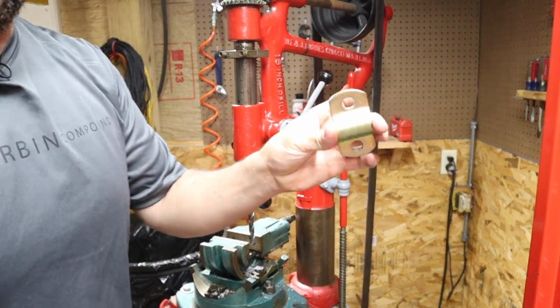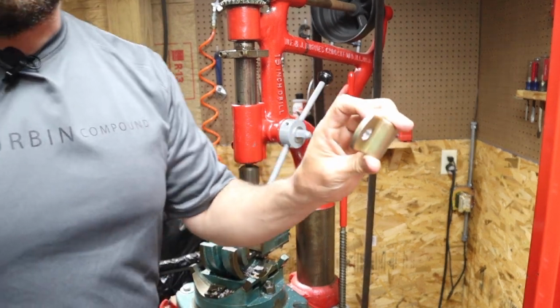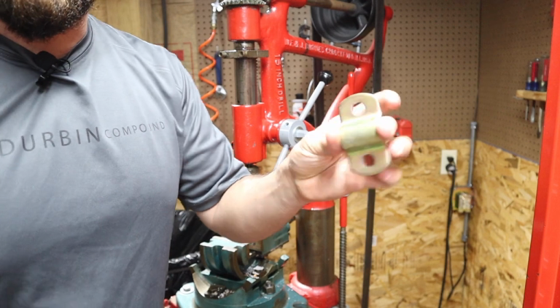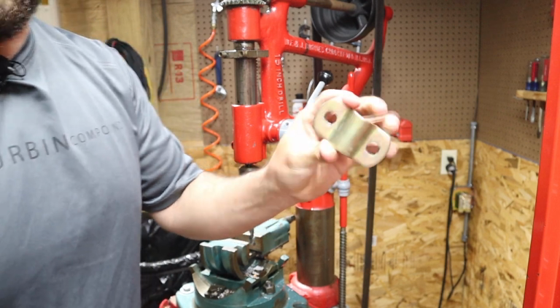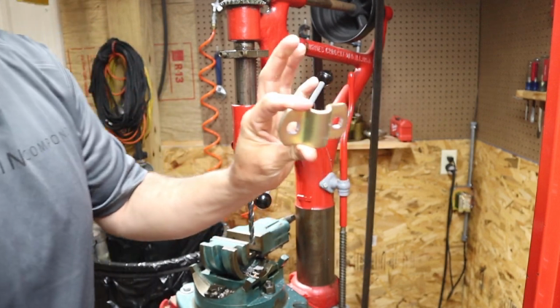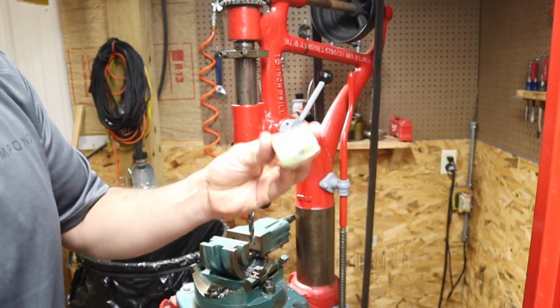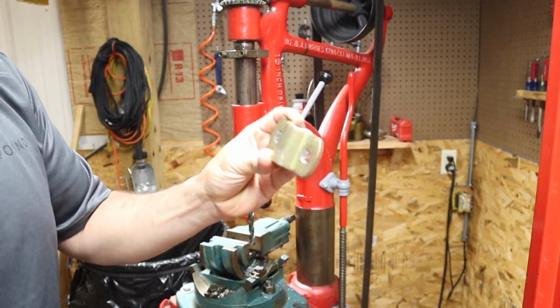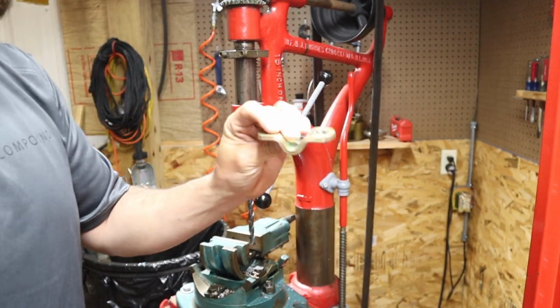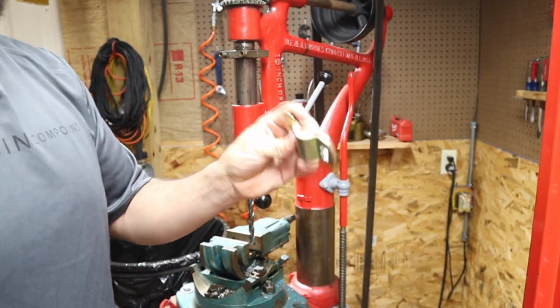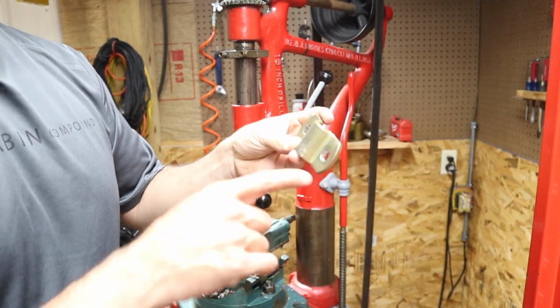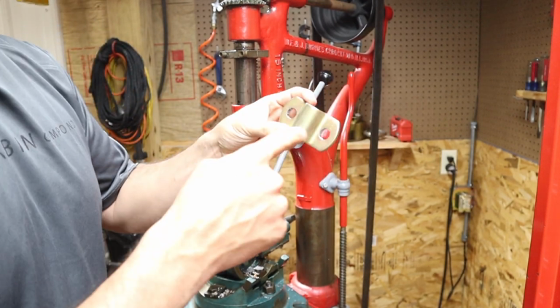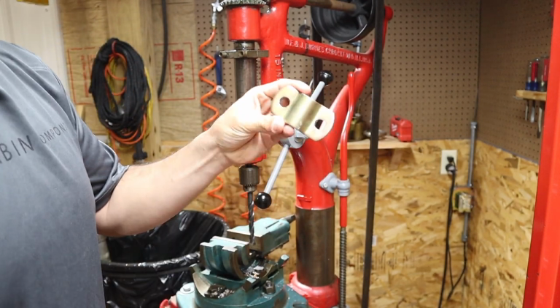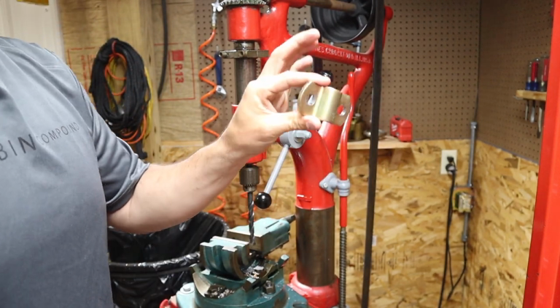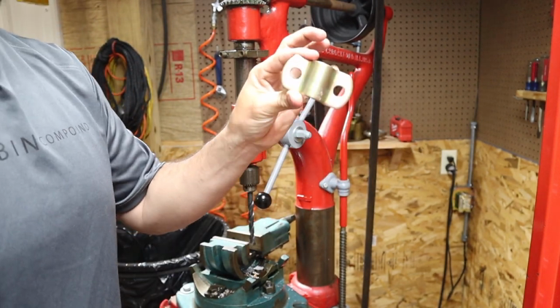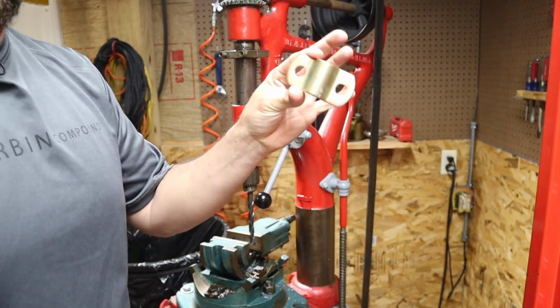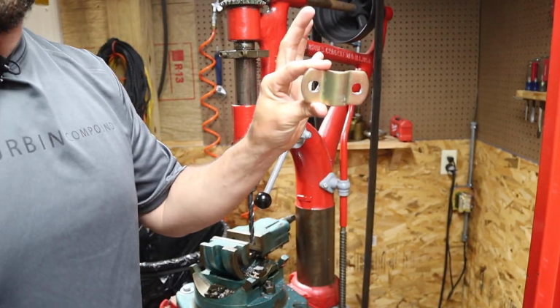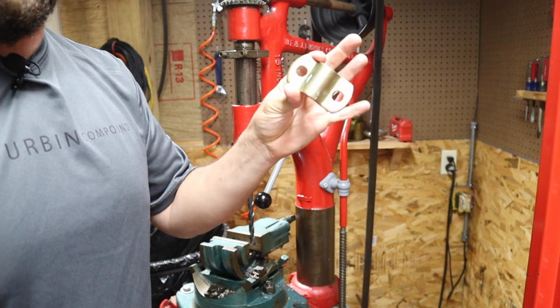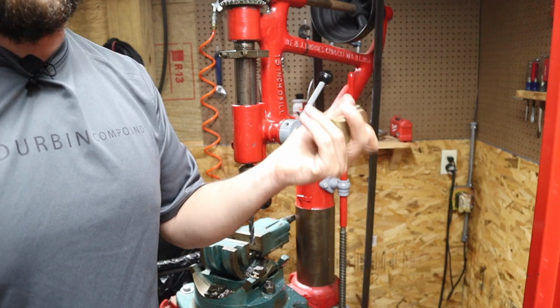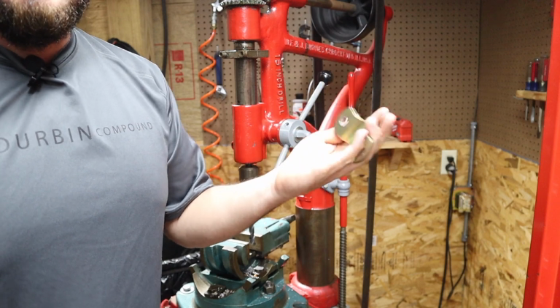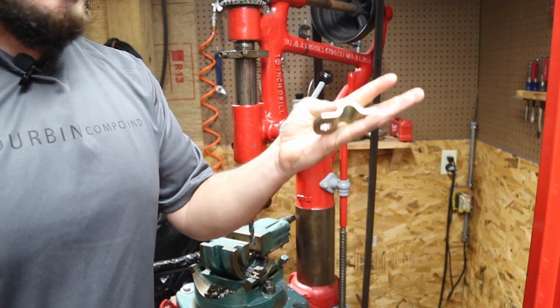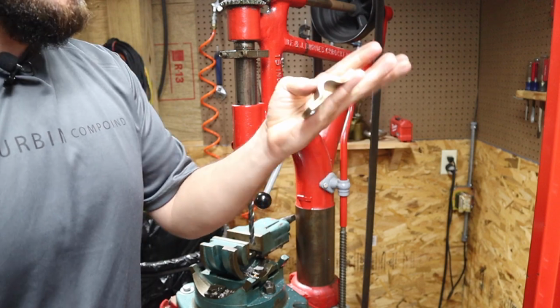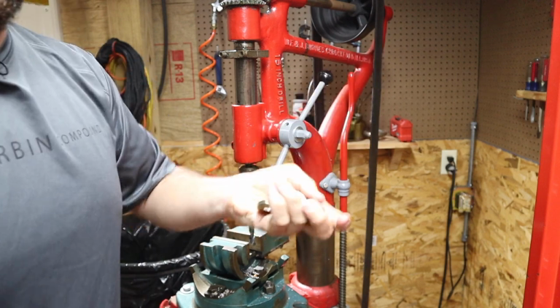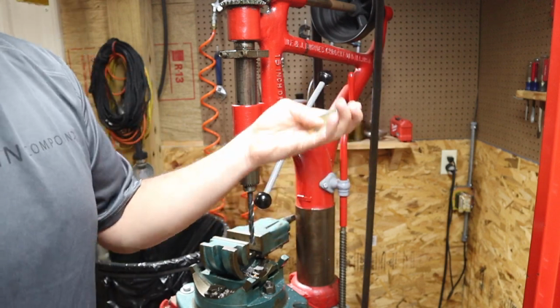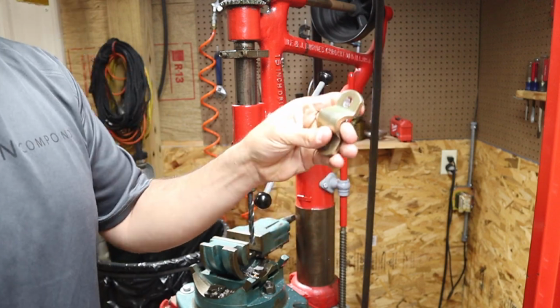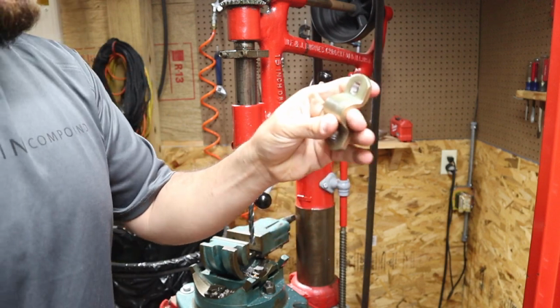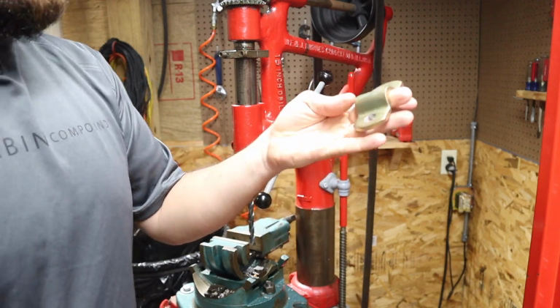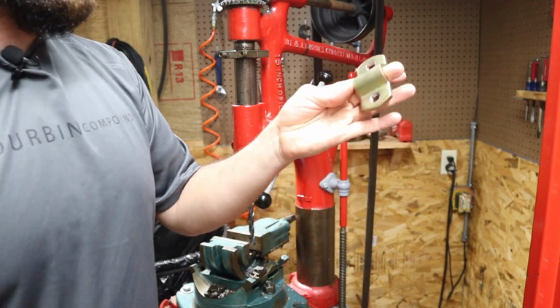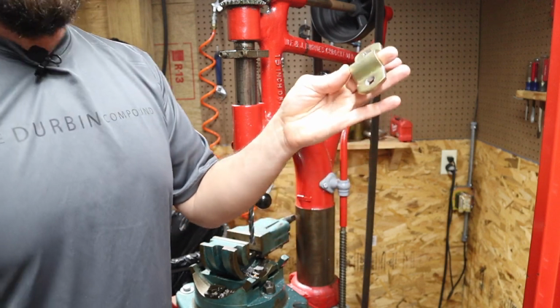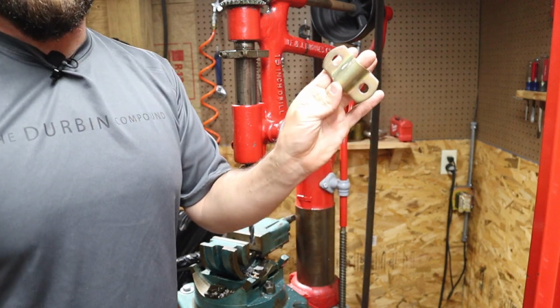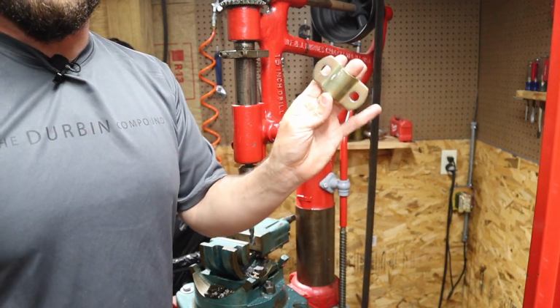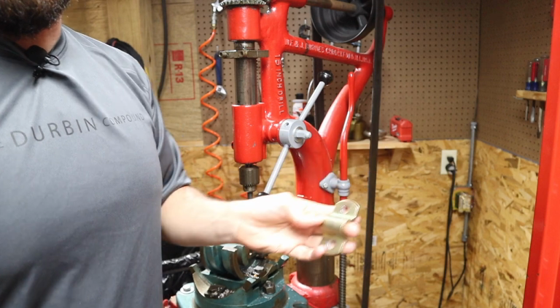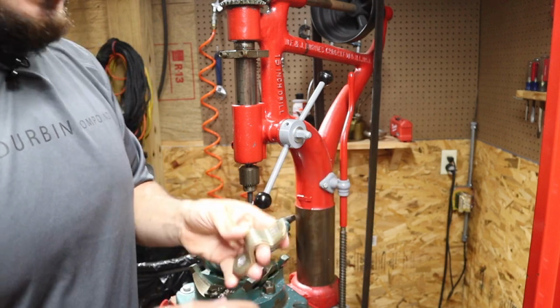All right, so a fresh drilled hole in my D-shackle — it already had a square hole, but I had to make a half-inch round hole. A very easy project; I figured I'd bring you guys along for it.